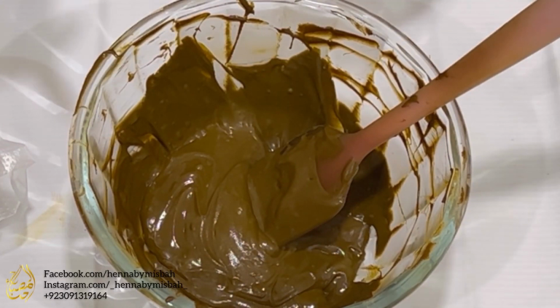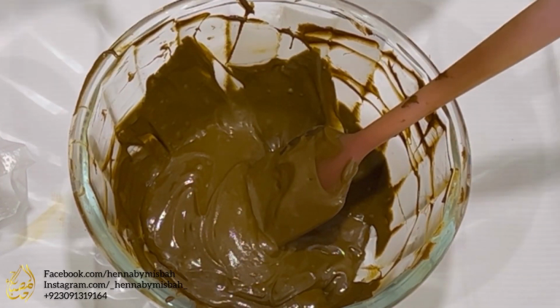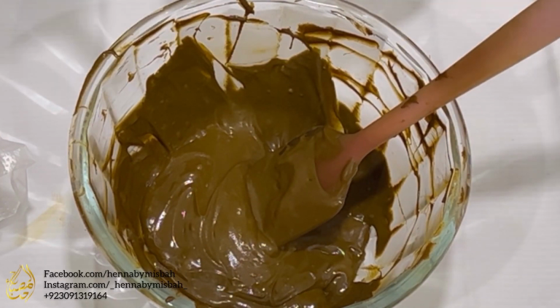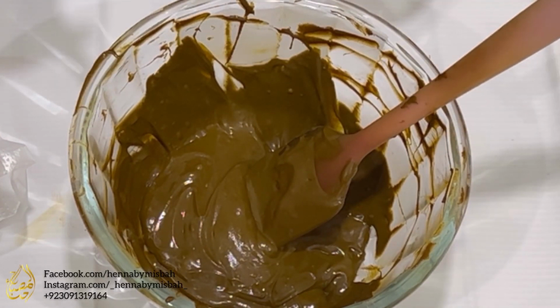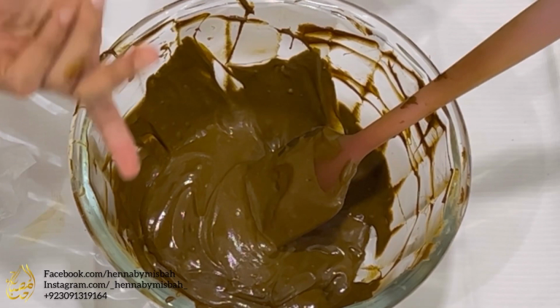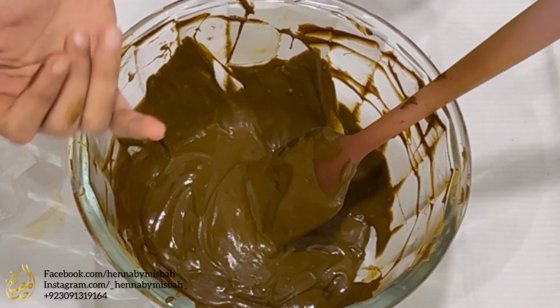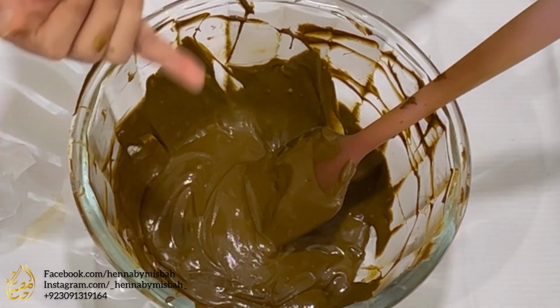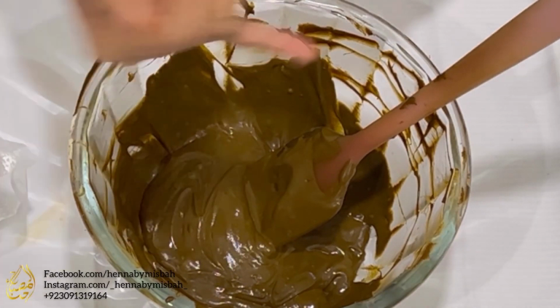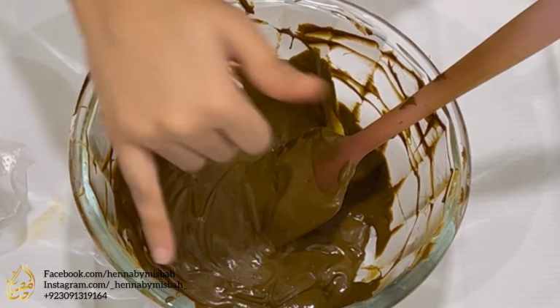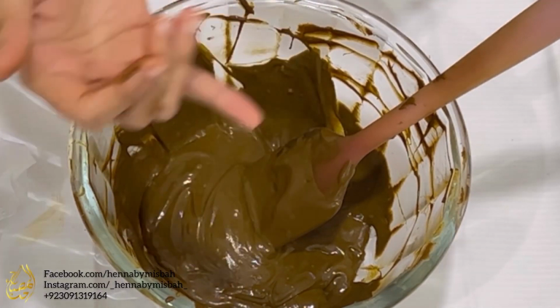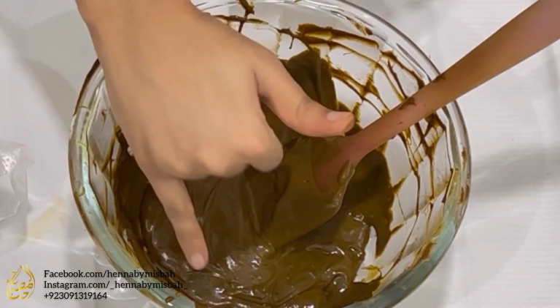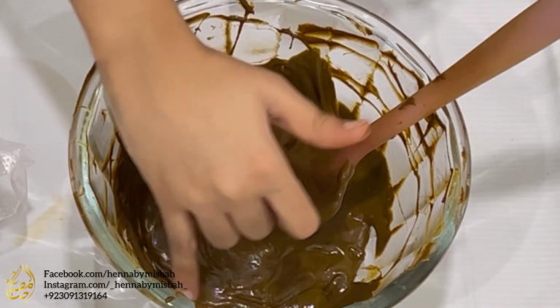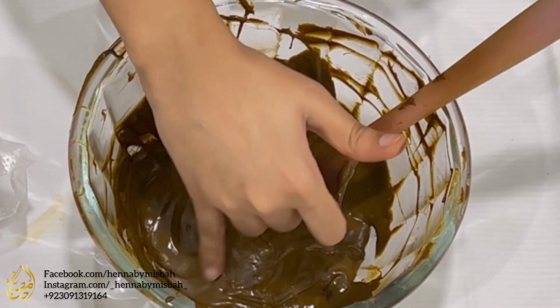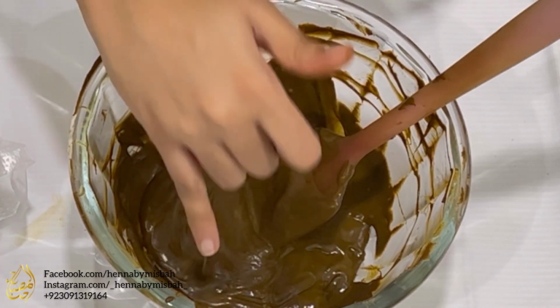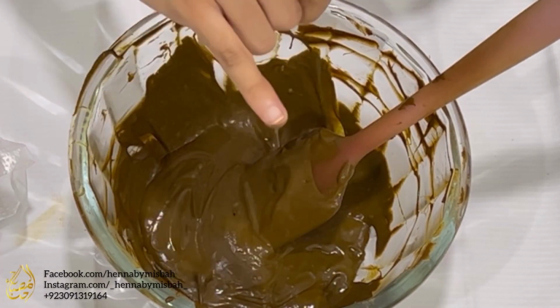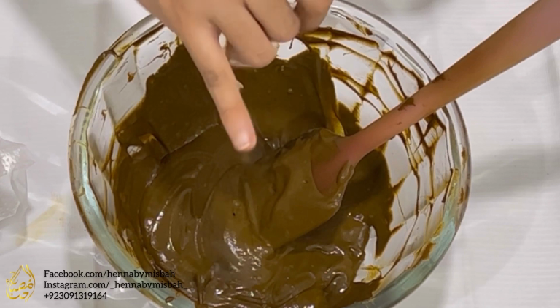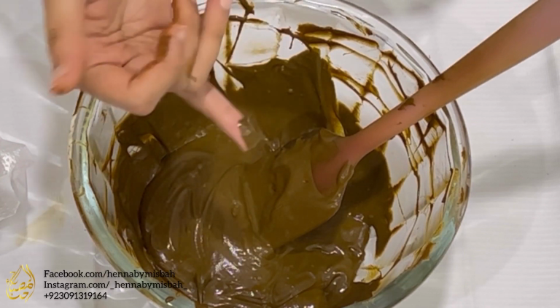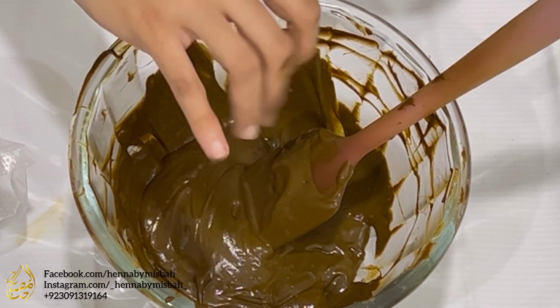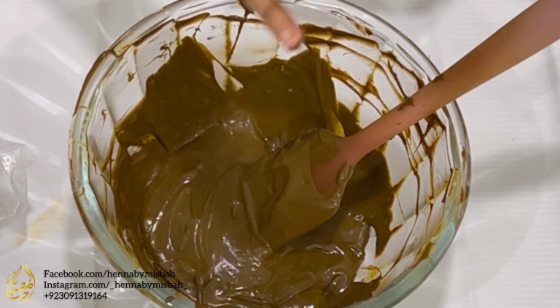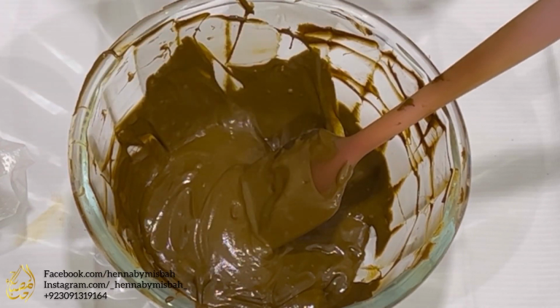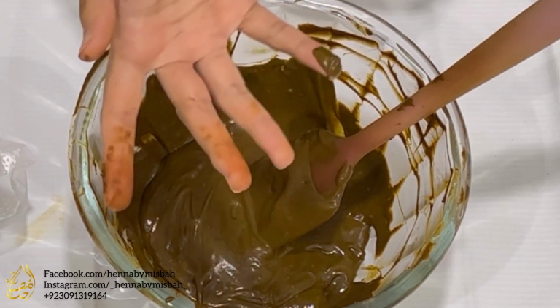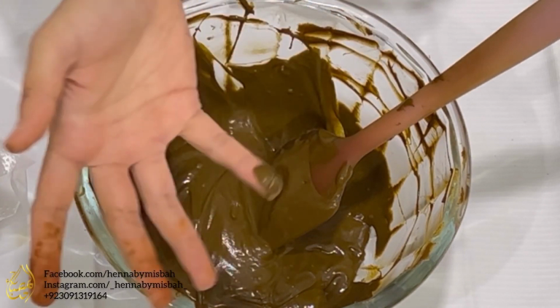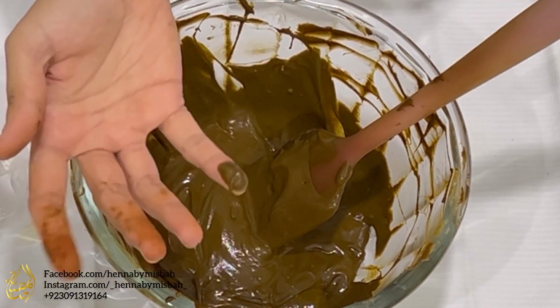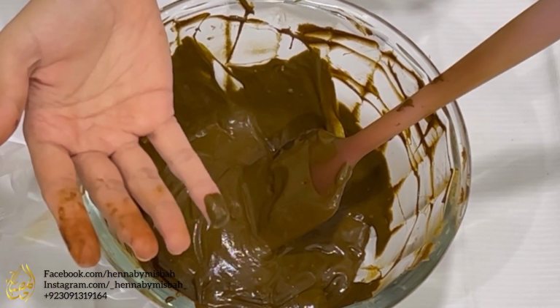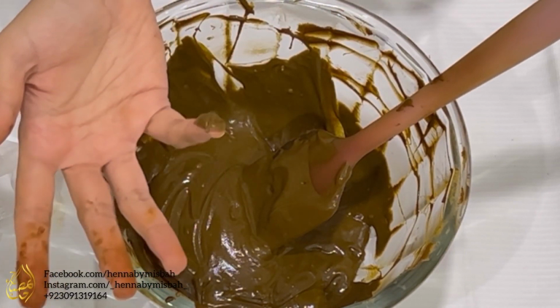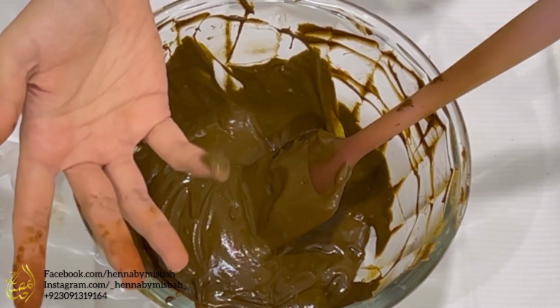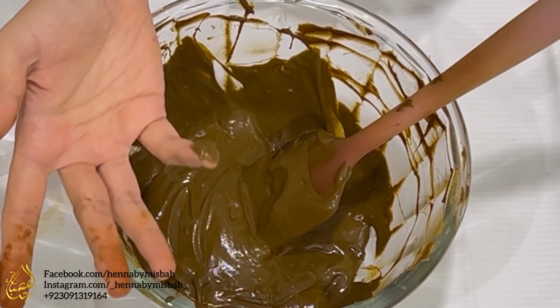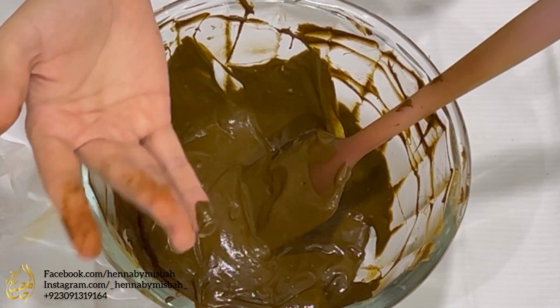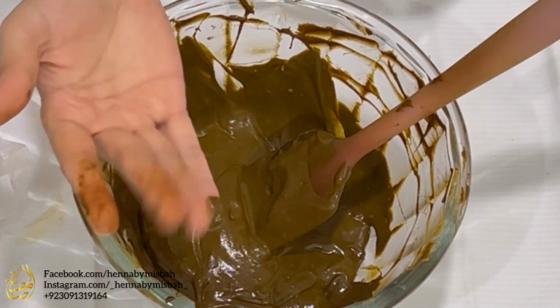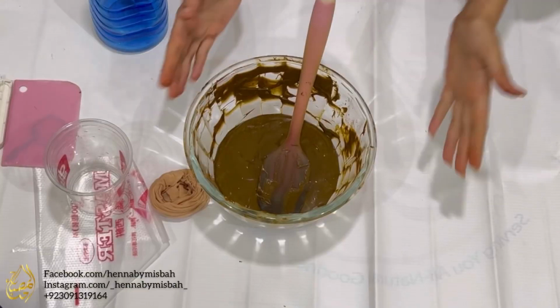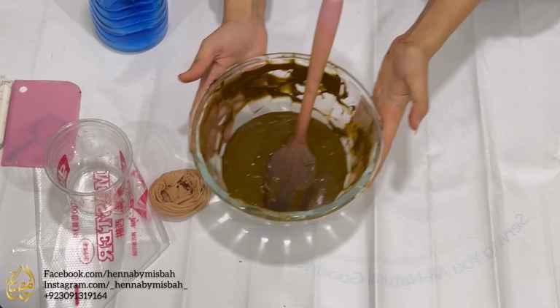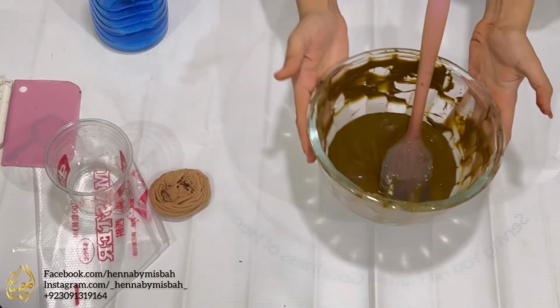If the ribbons disappear too quickly, that means your paste is thin and you can add a little bit of powder to adjust the consistency. I like to do a stain test at this stage — I'm taking a little bit of paste on my pinky and I'll remove it after a few minutes to see what the first stain is like.